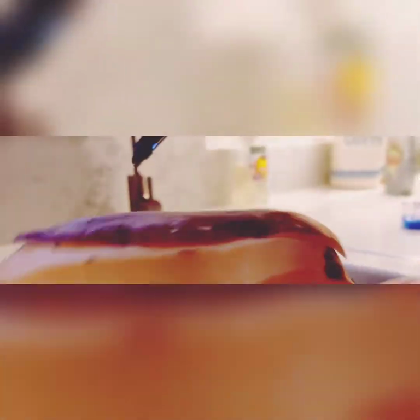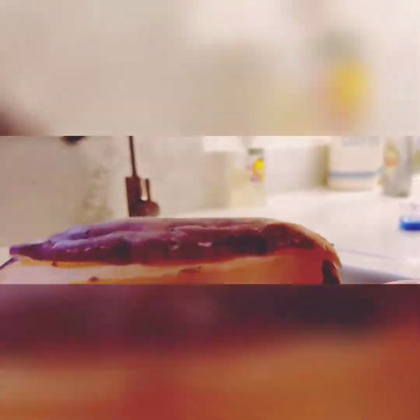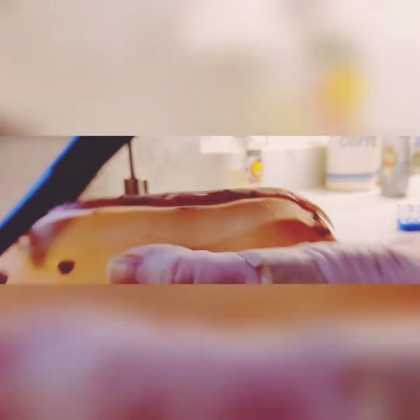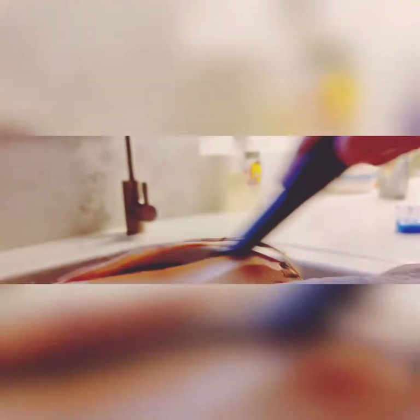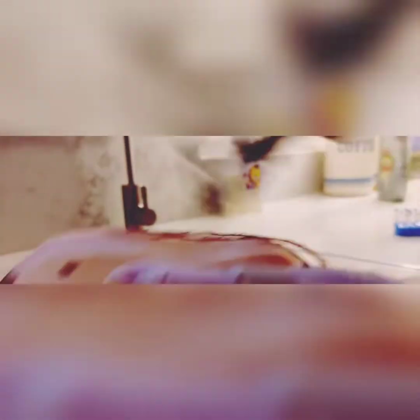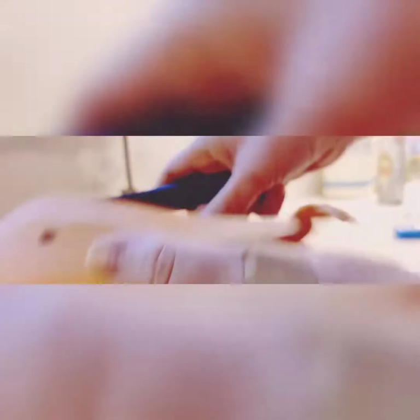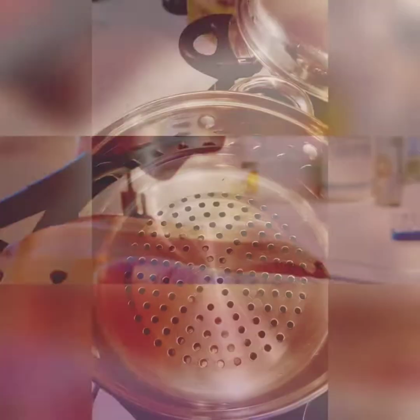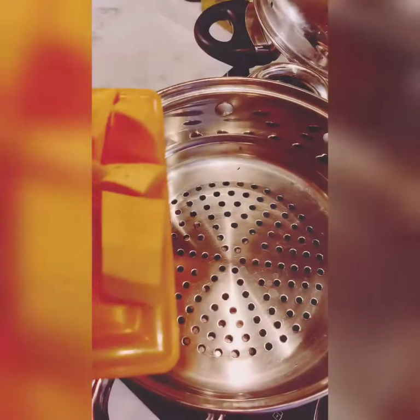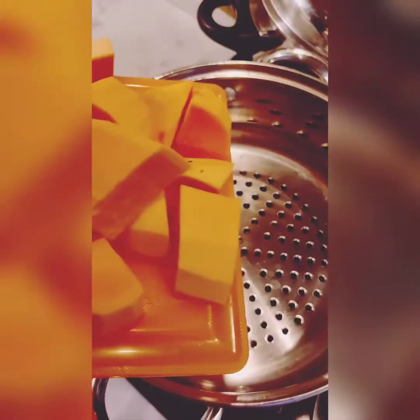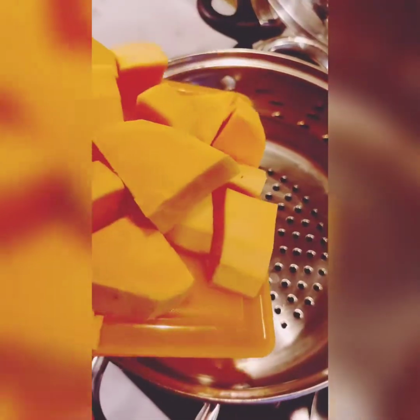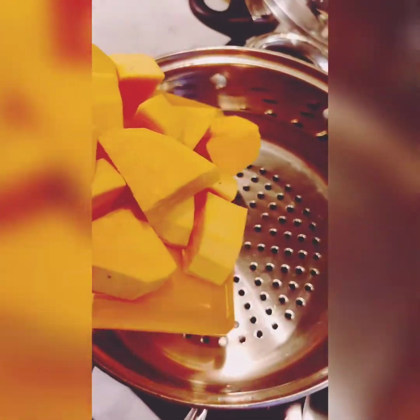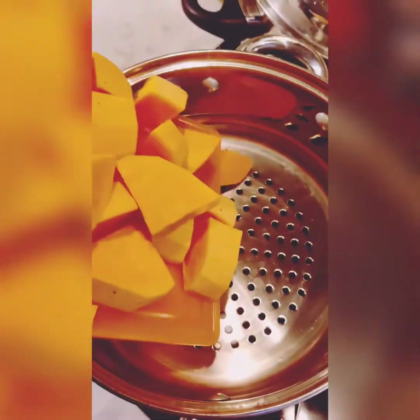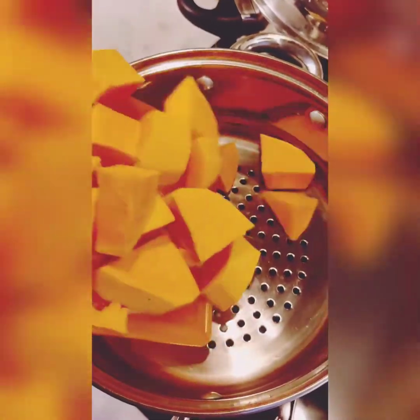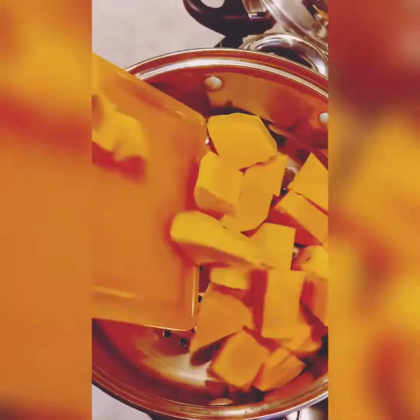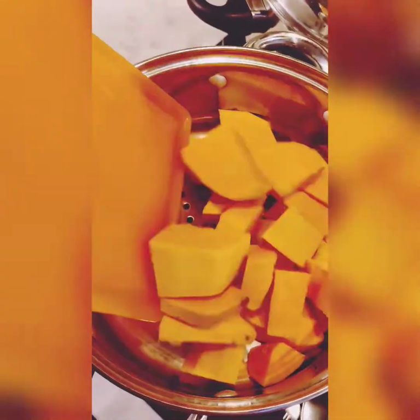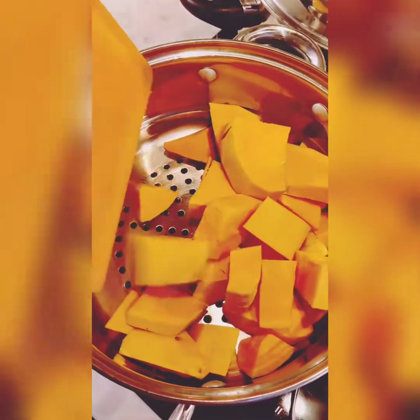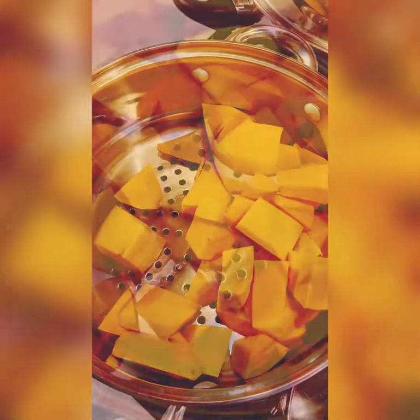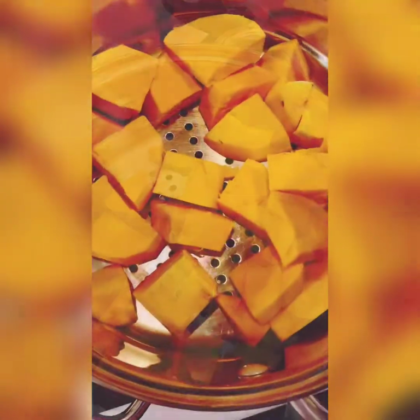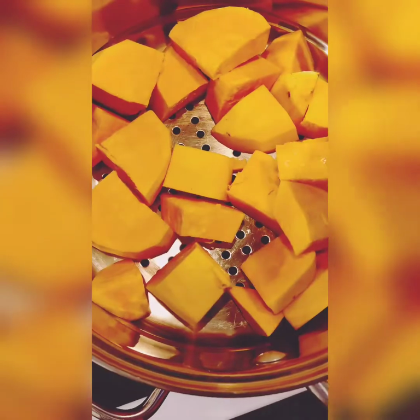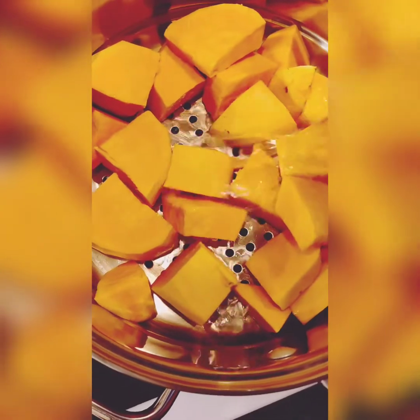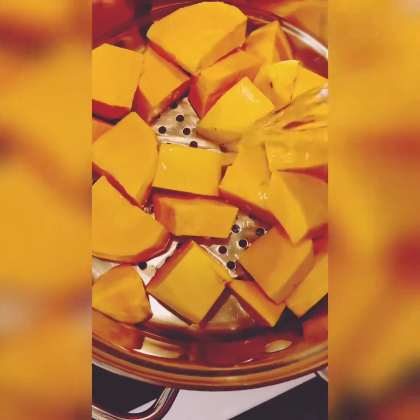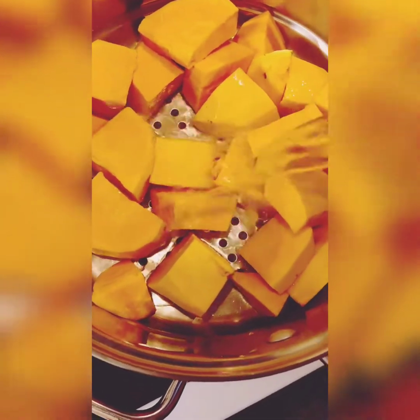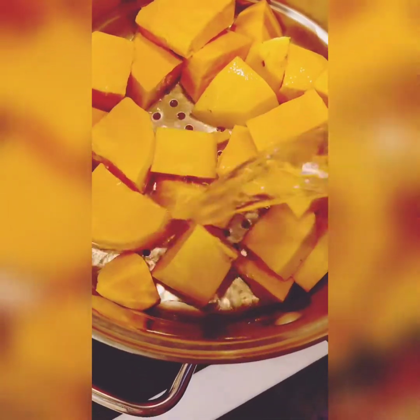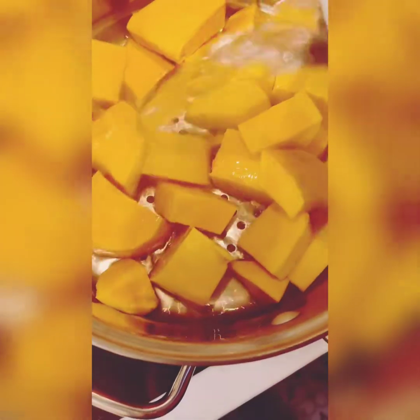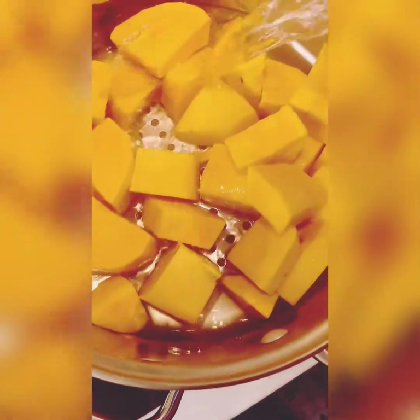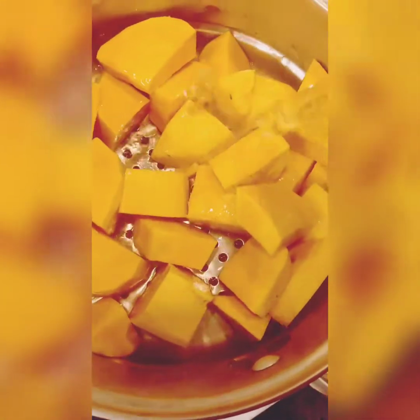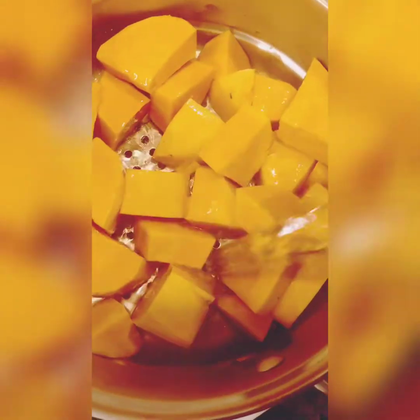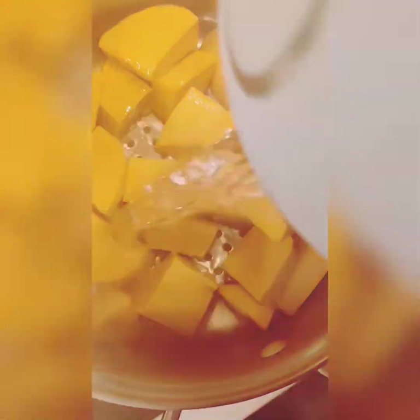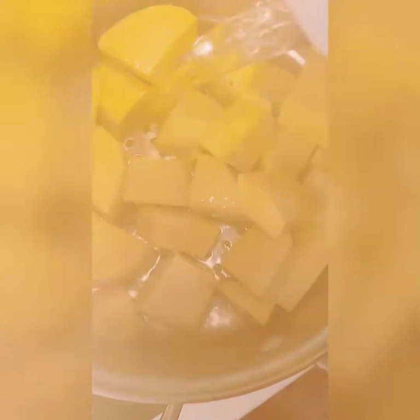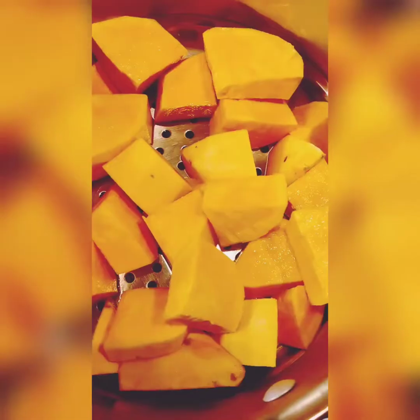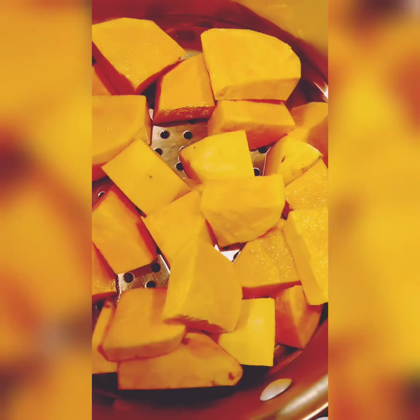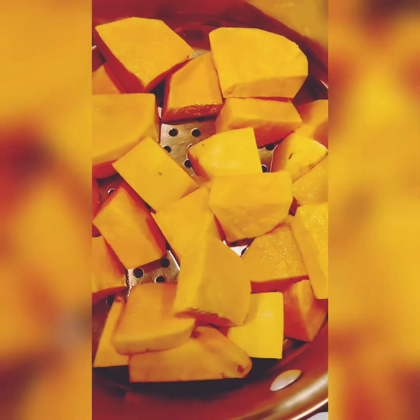First, we take one large sweet potato, peel it, wash it, and chop it into cubes. Here you can see I am steaming my sweet potato, but if you don't have a steamer it's okay to boil them.